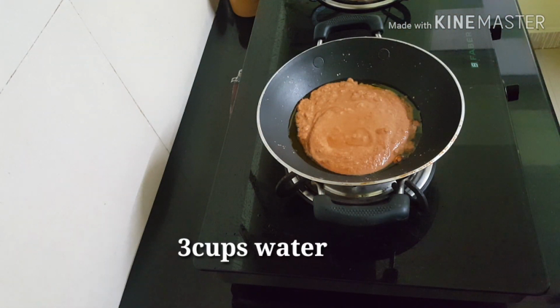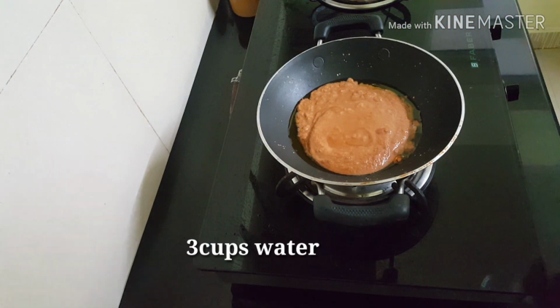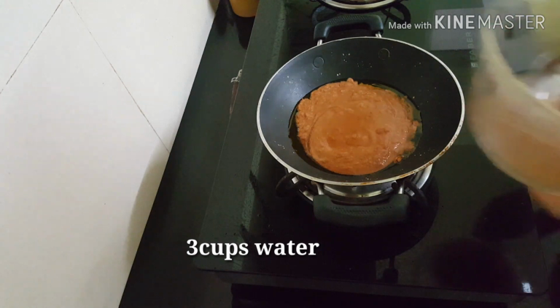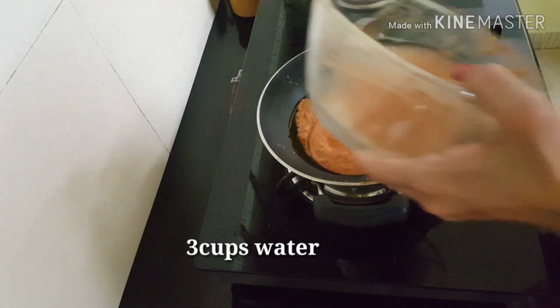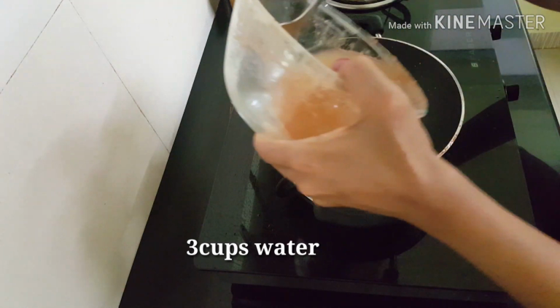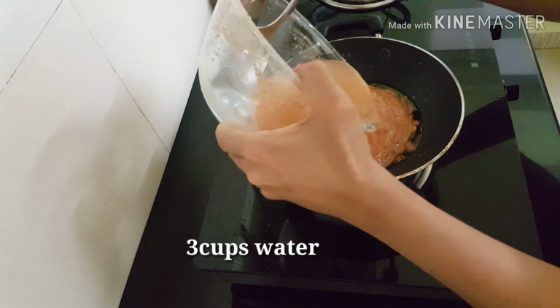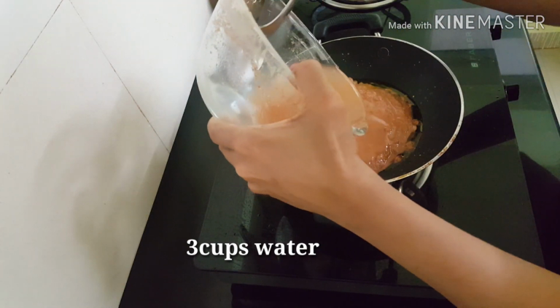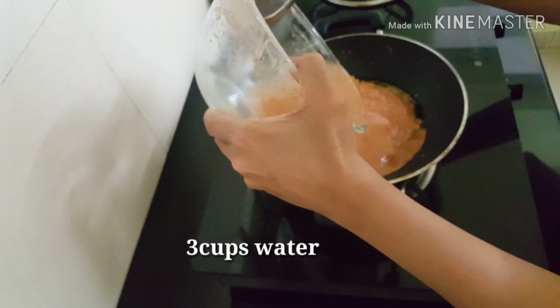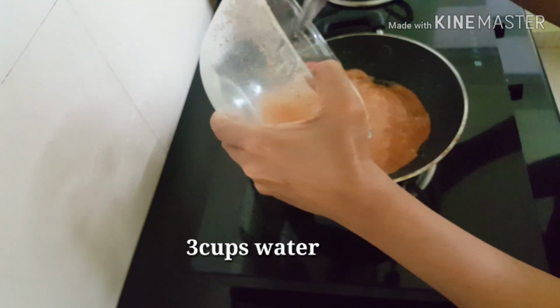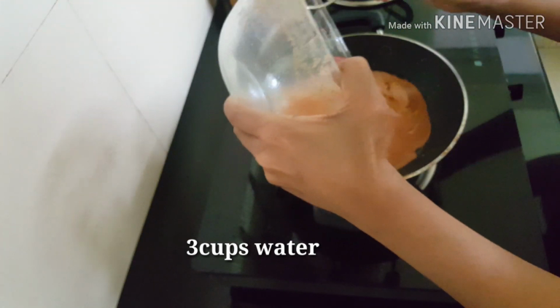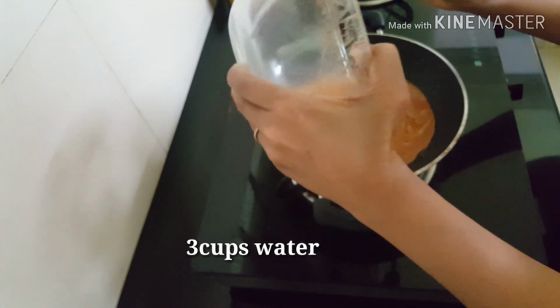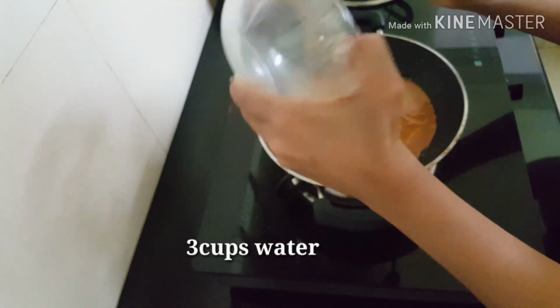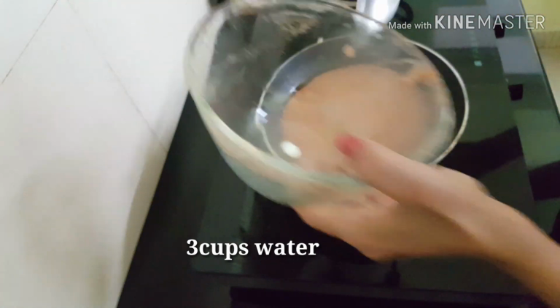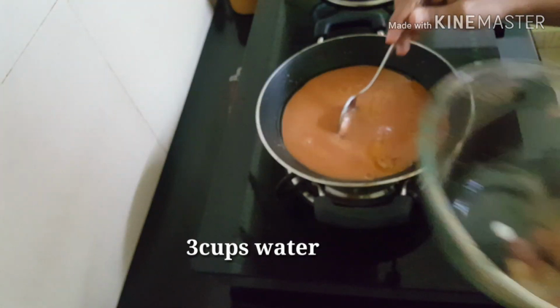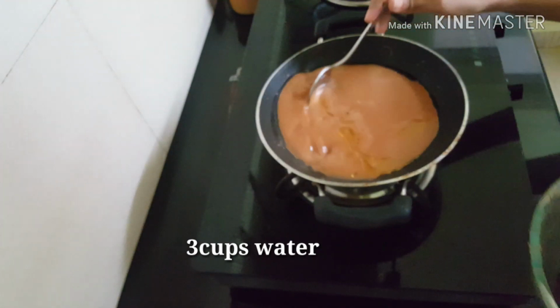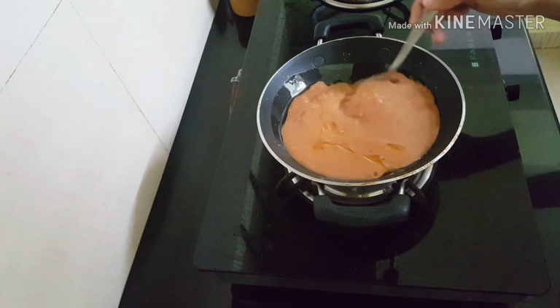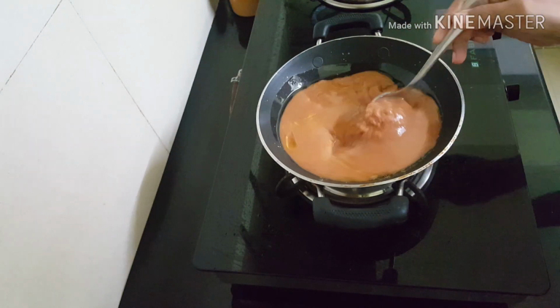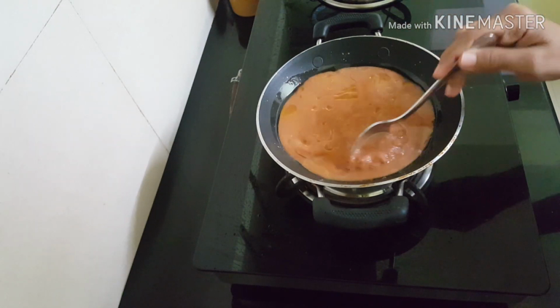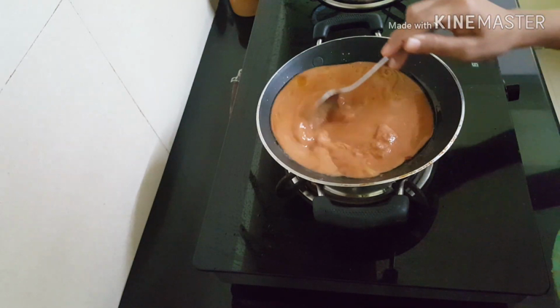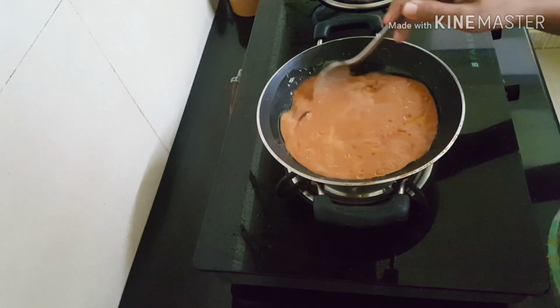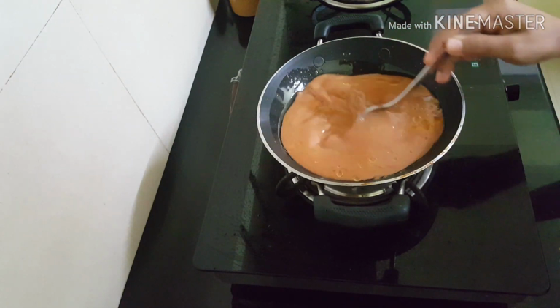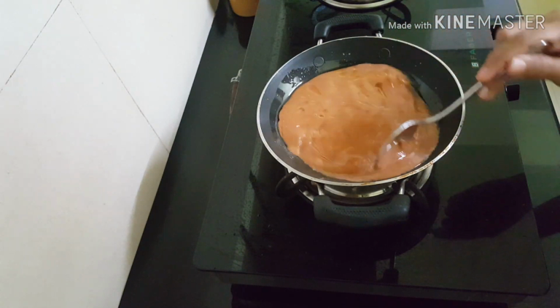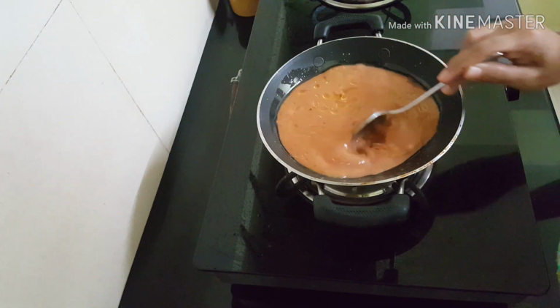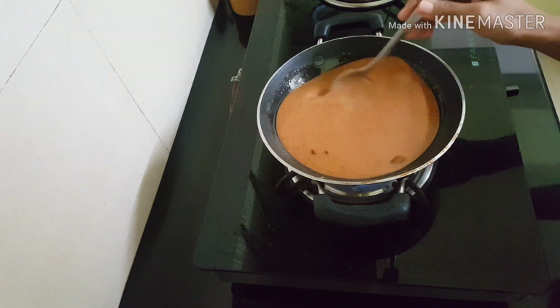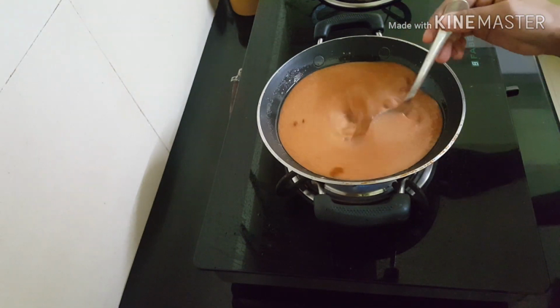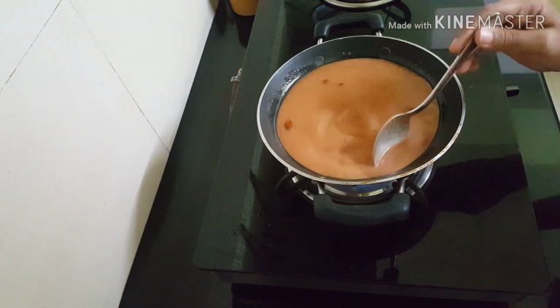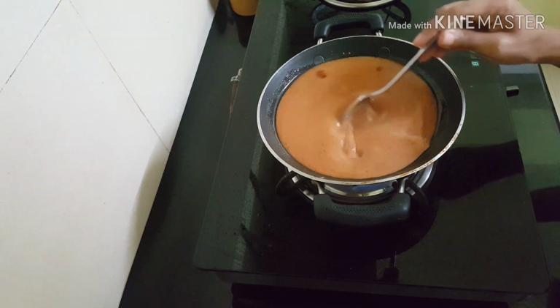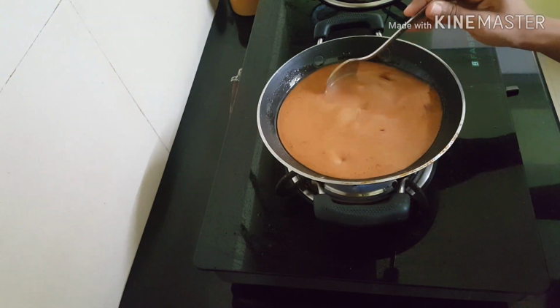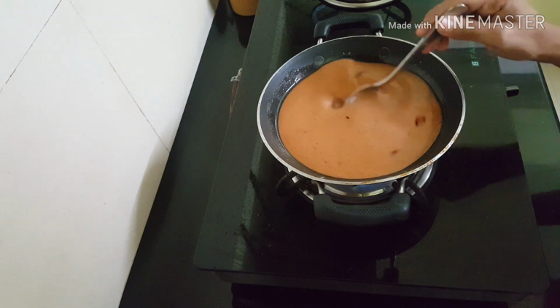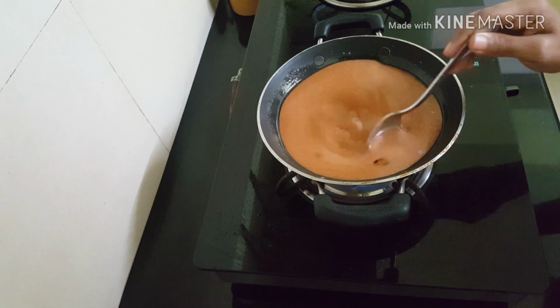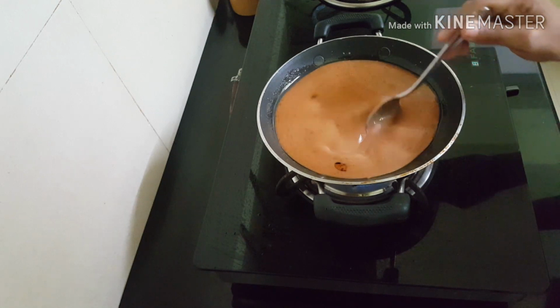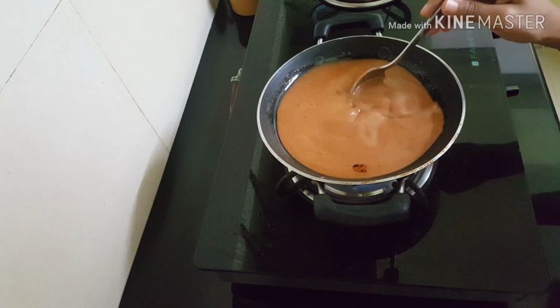Add half of the cashew nuts. You will add 3 cups. Press with it and mix it. Regulate the flame.